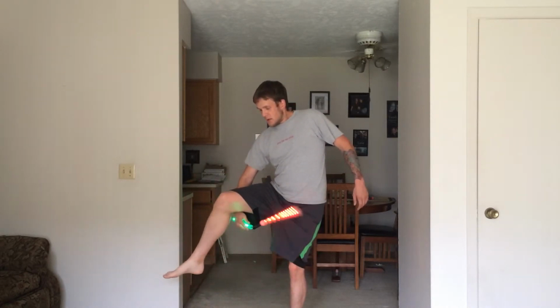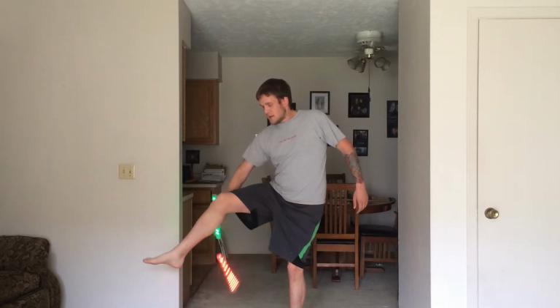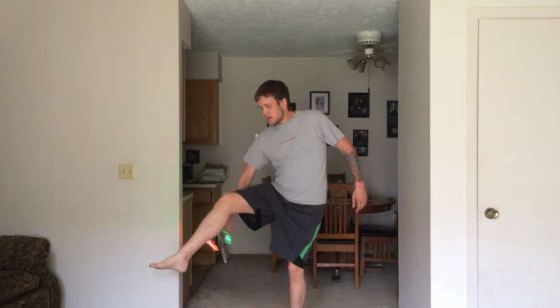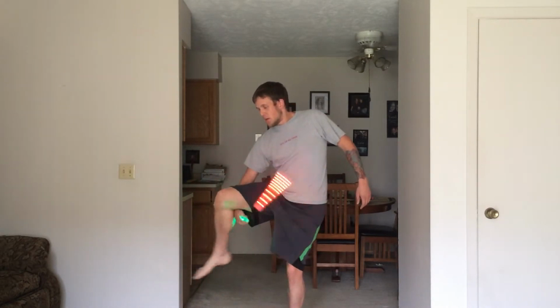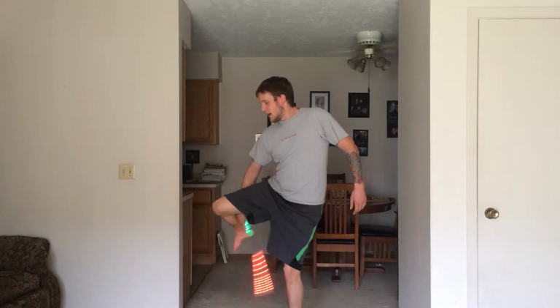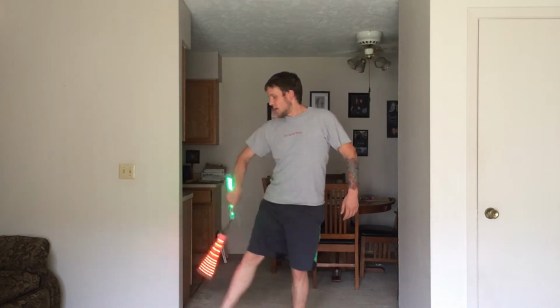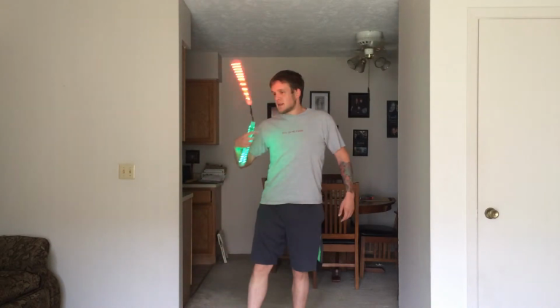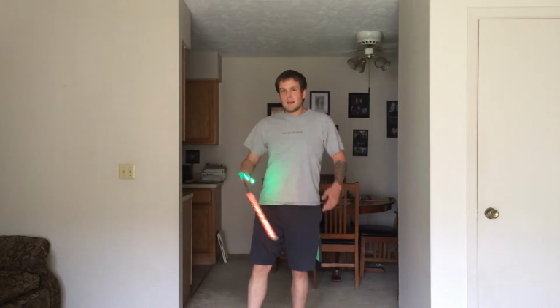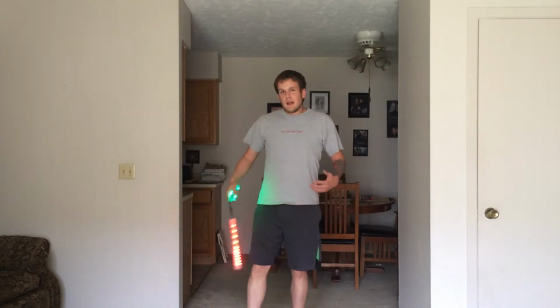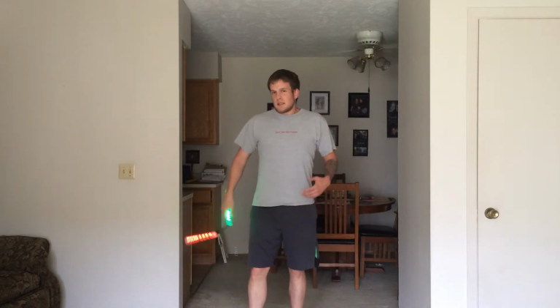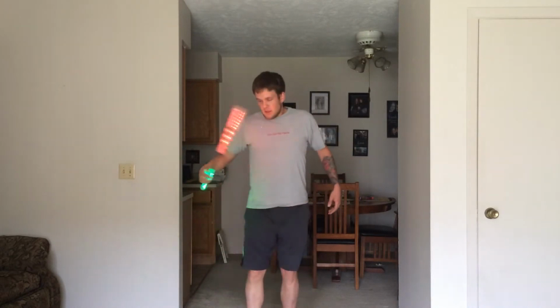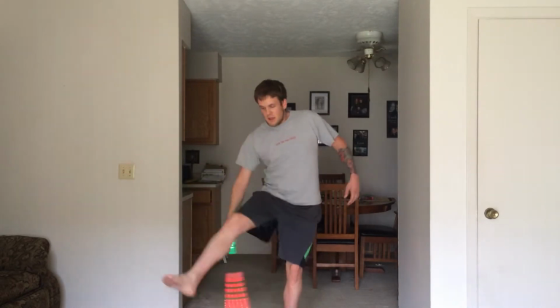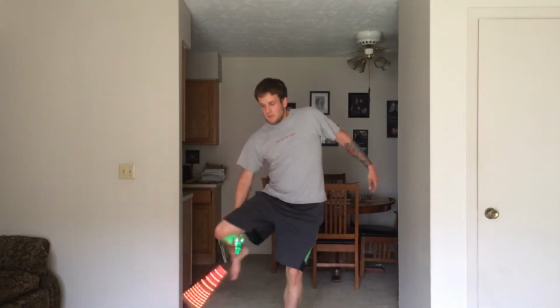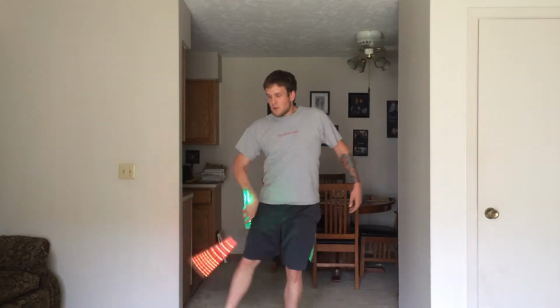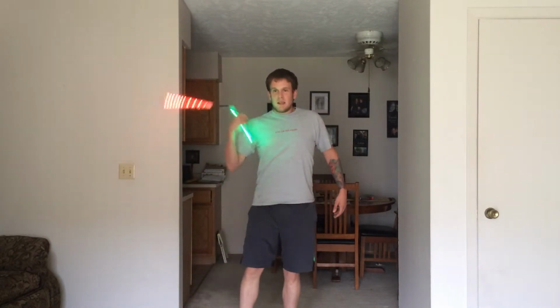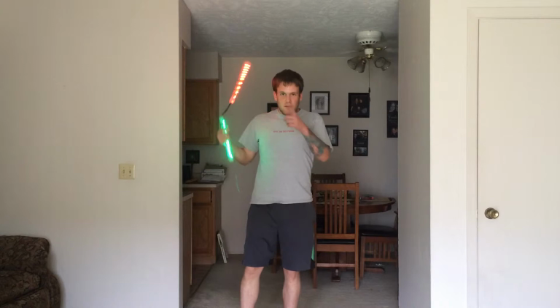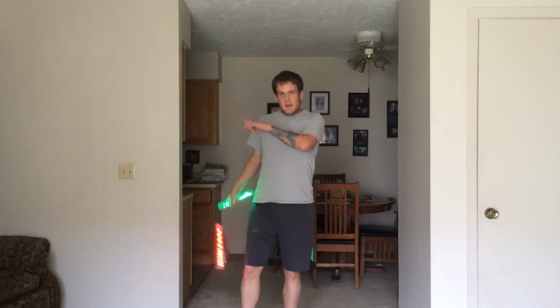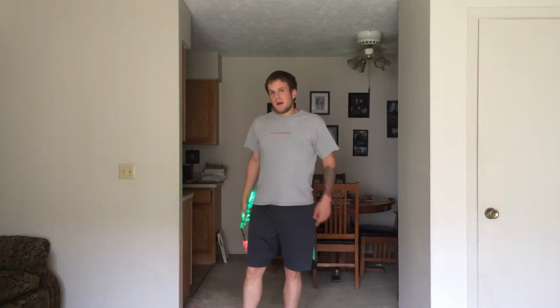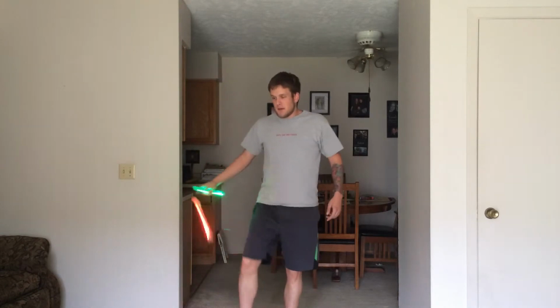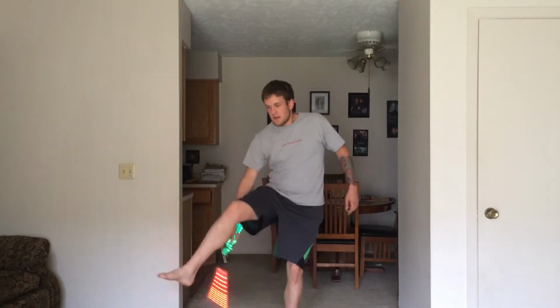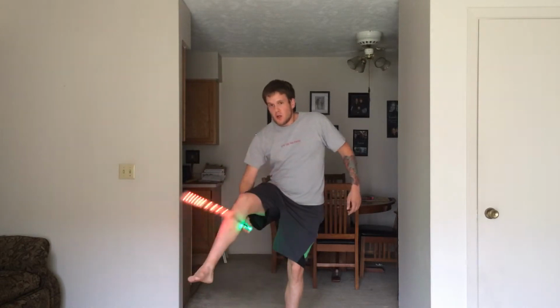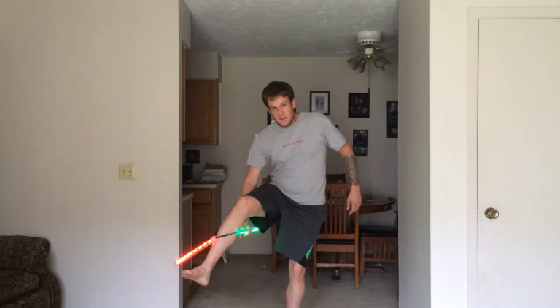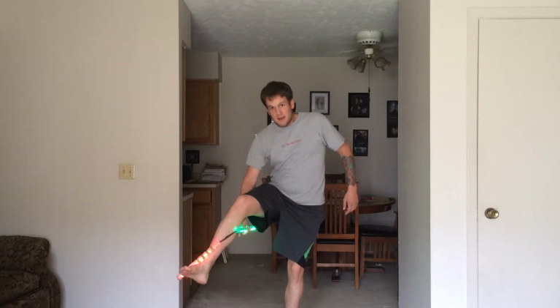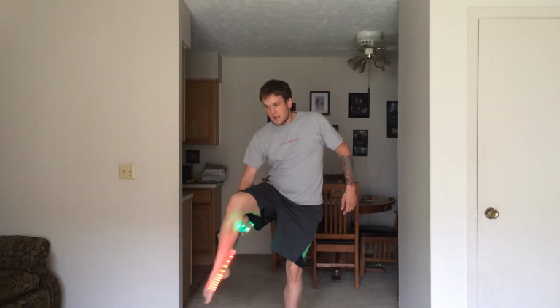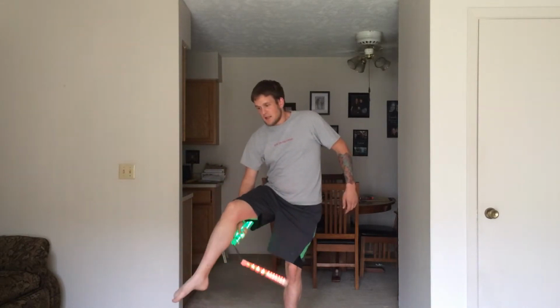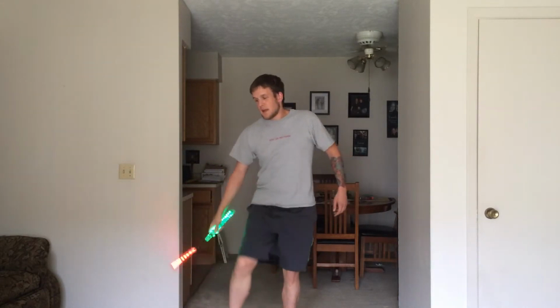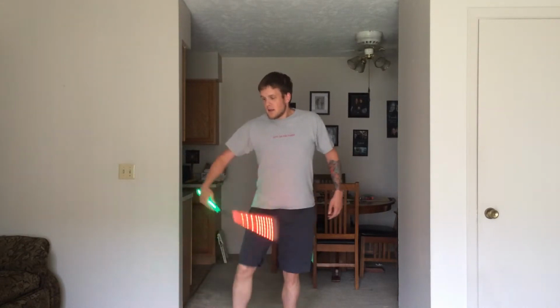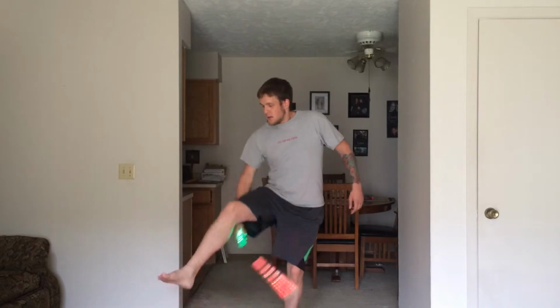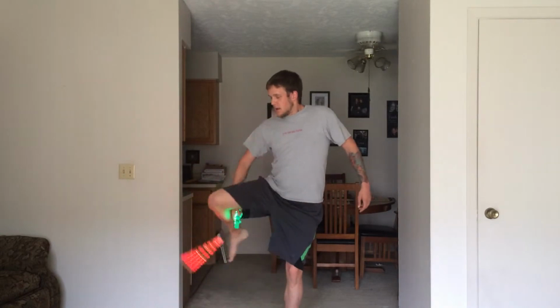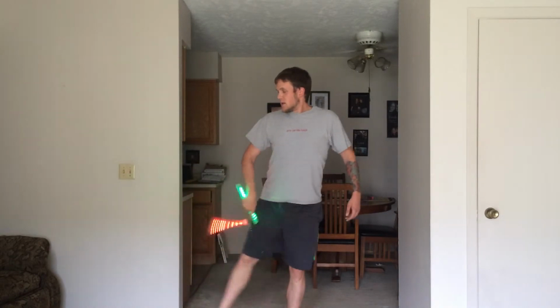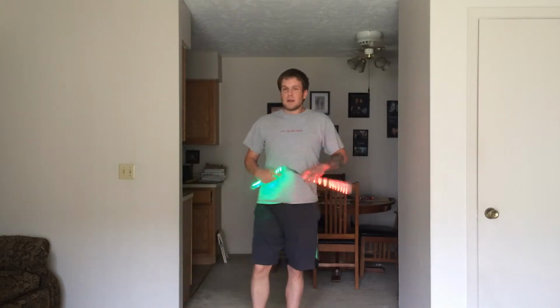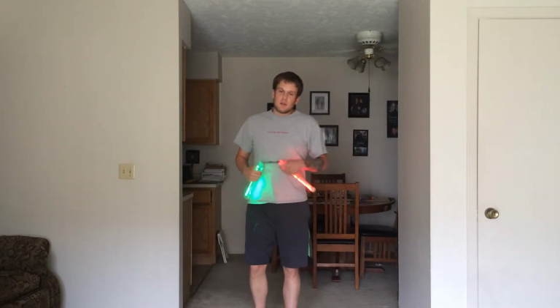And then as it swings up and around, I kind of cock it back, and that's how I allow myself to get a little bit of room to get the spin back around behind it without just crashing into my leg. I just kind of release it back so that I can do what it needs to do.